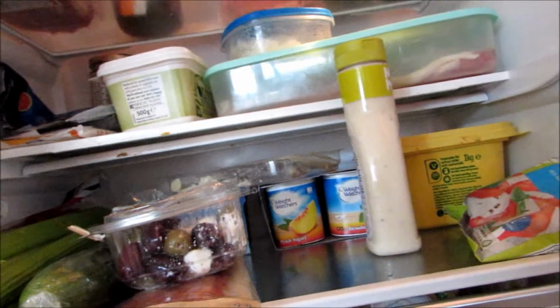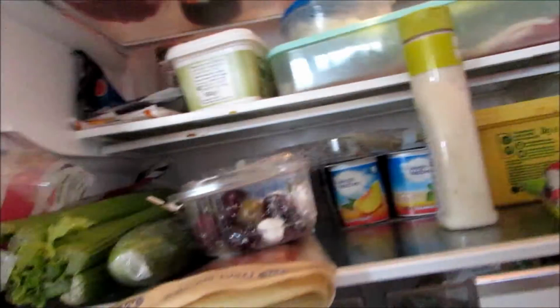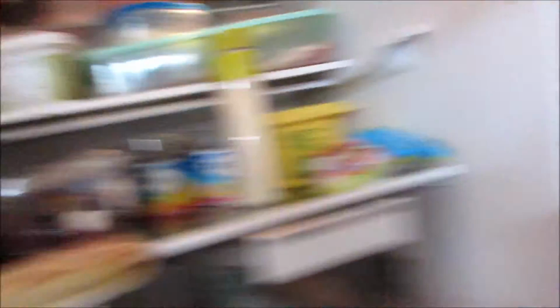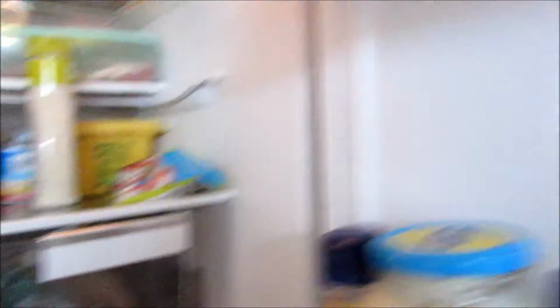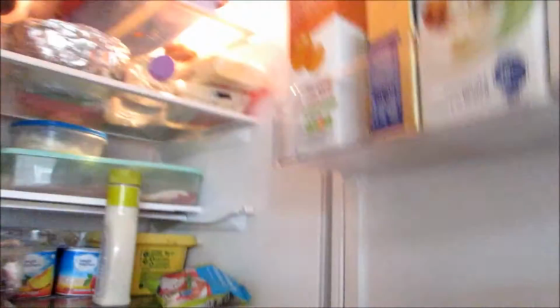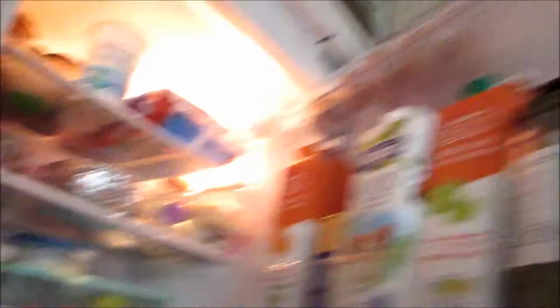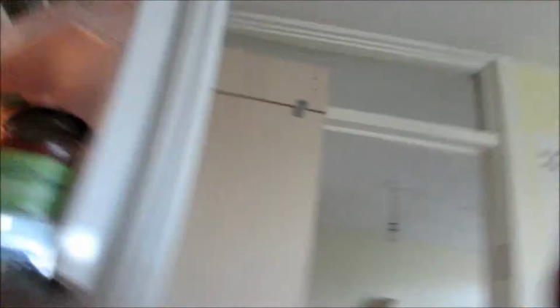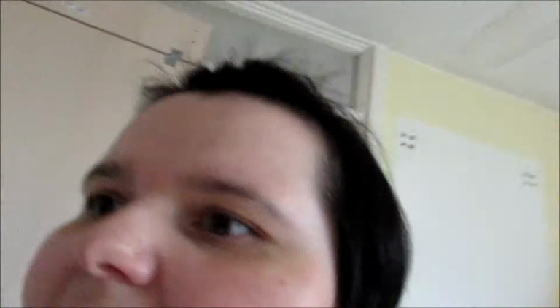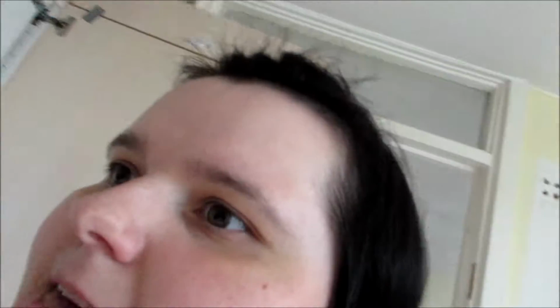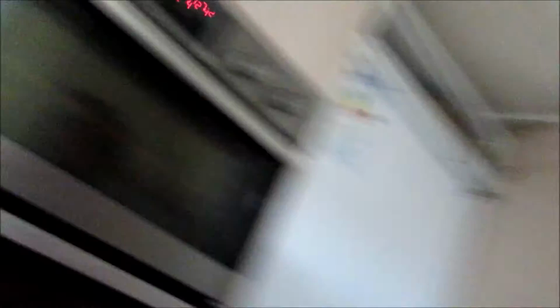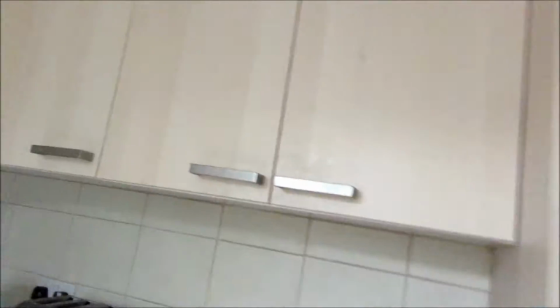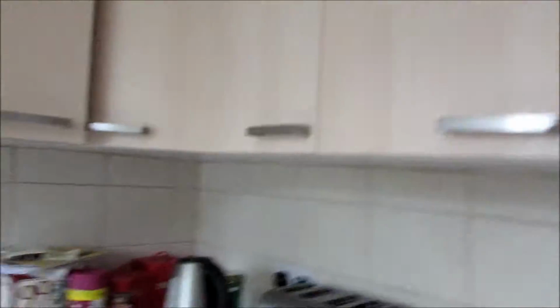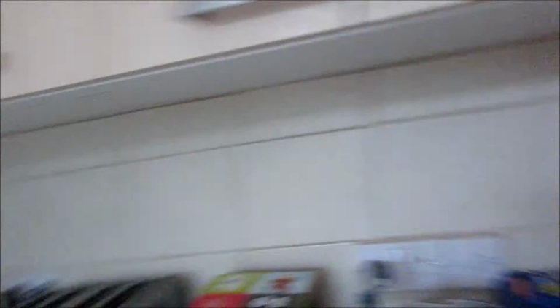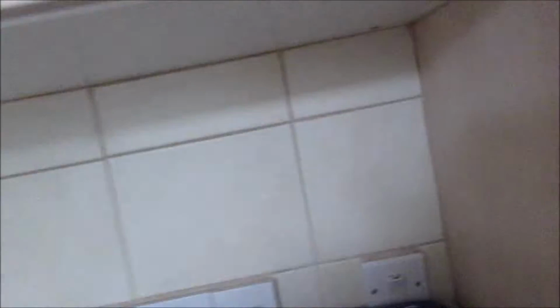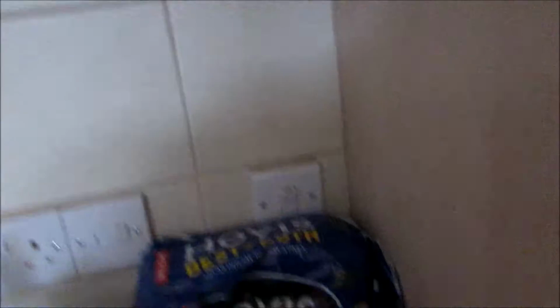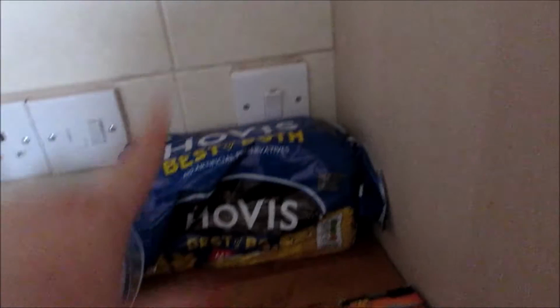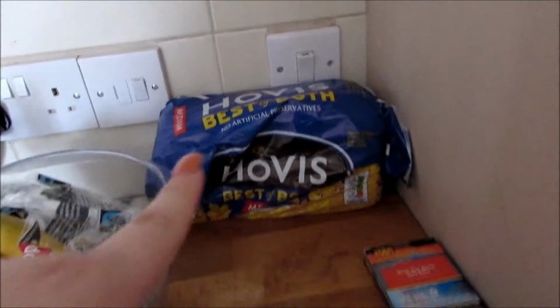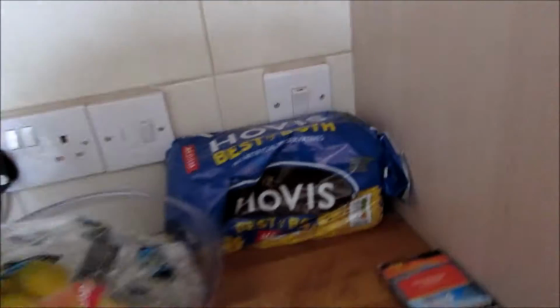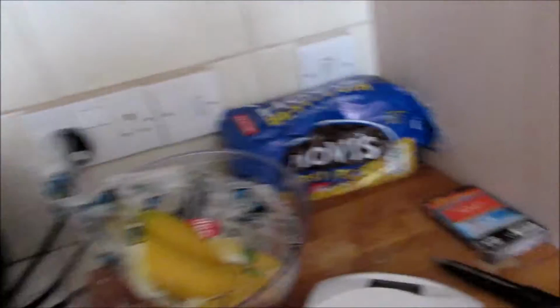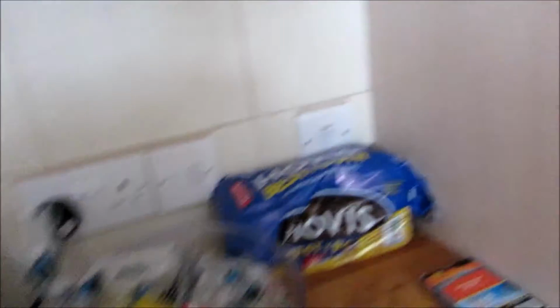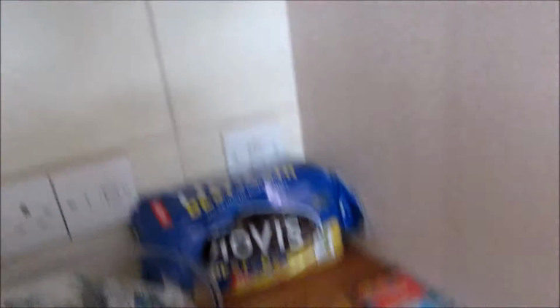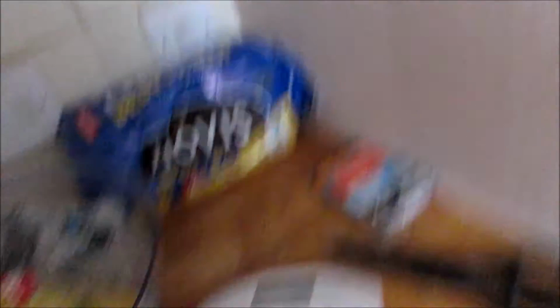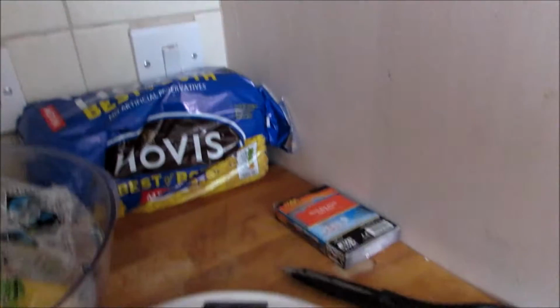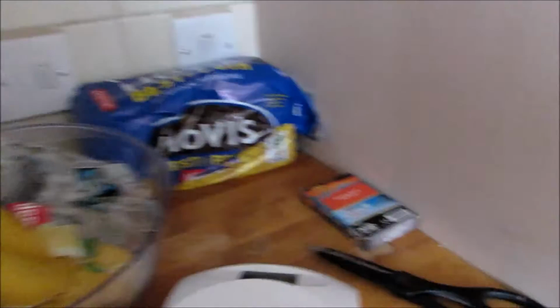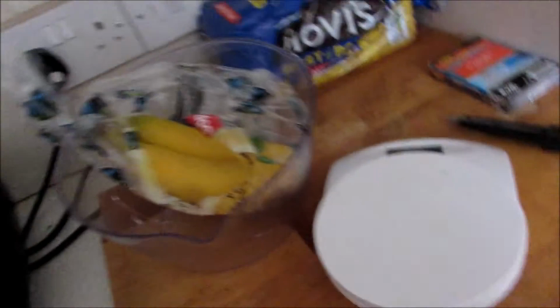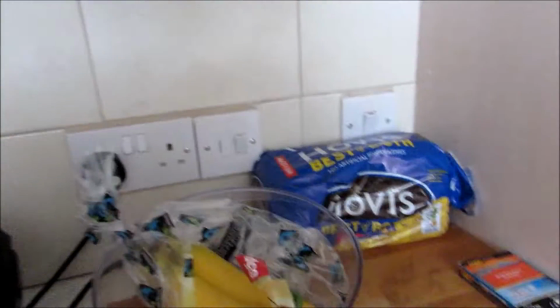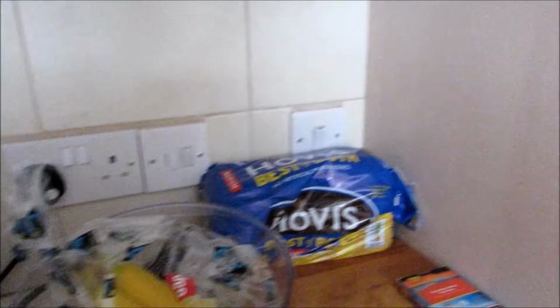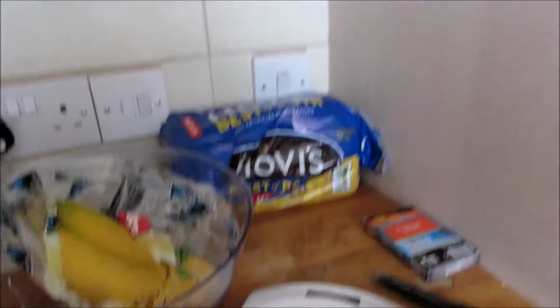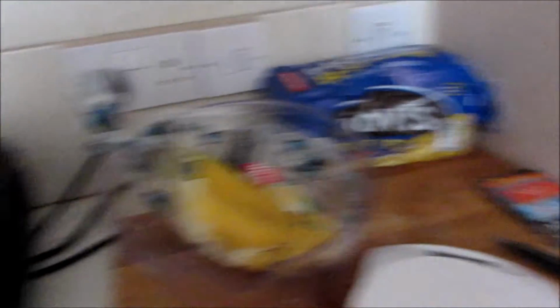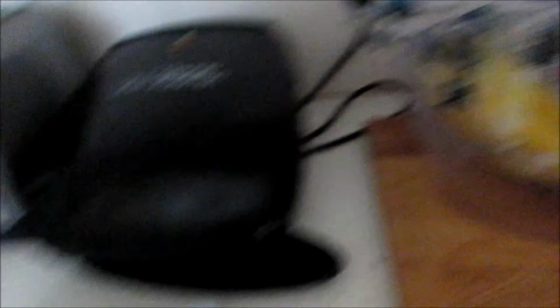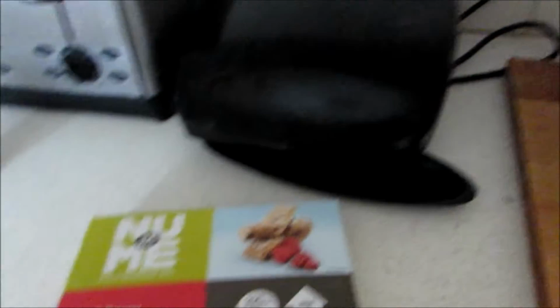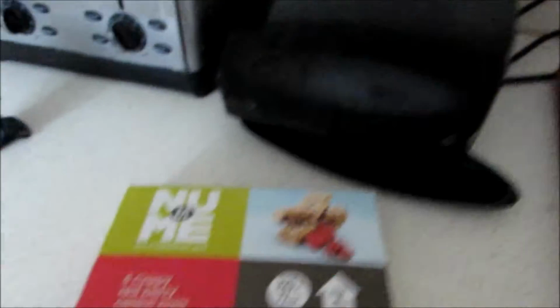Then I got some Hovis Best of Both because I don't get Kingsmill, so we got Hovis. I got this by Allott brown and white, and my partner has unlux white, so he gets 50-50 because he likes it.